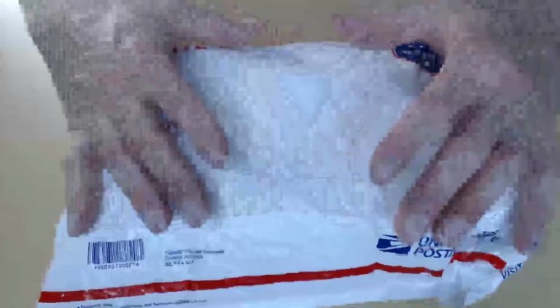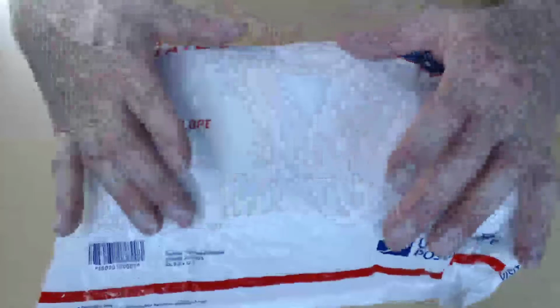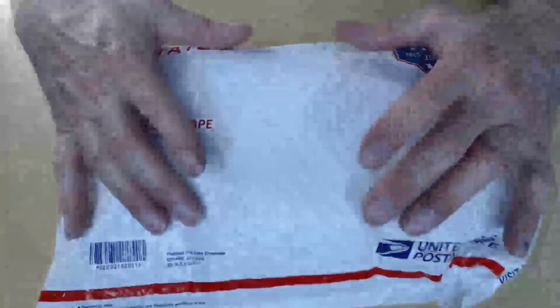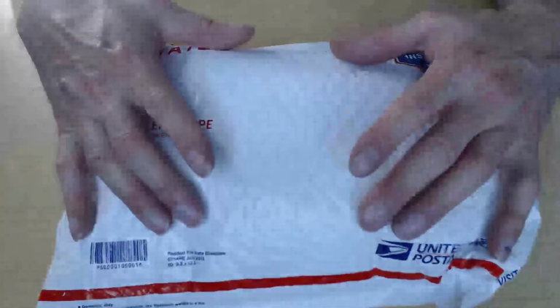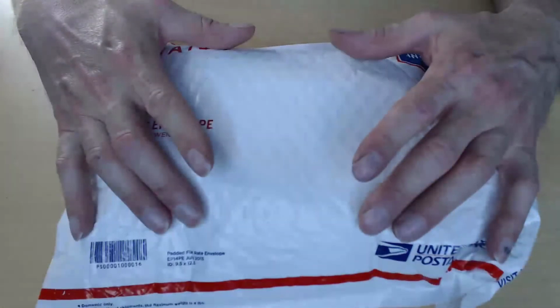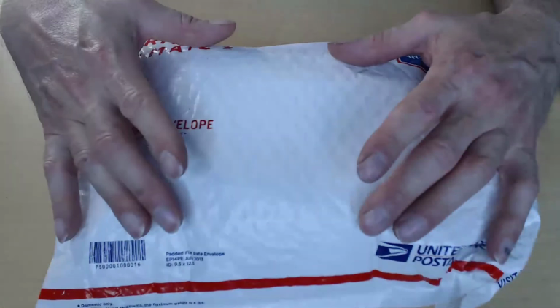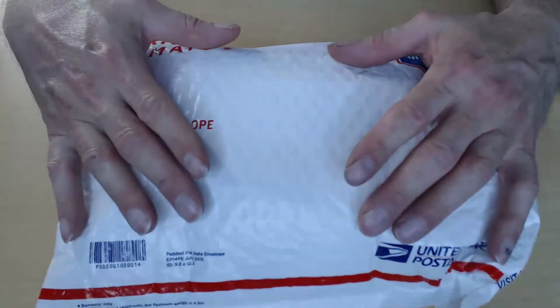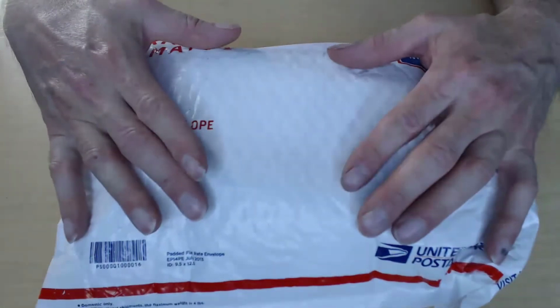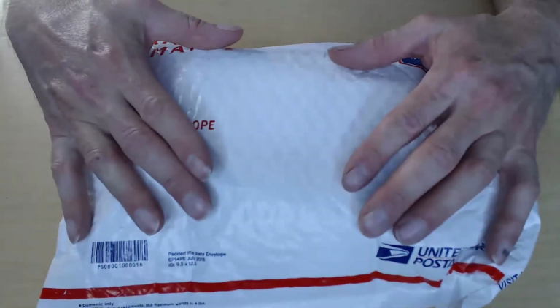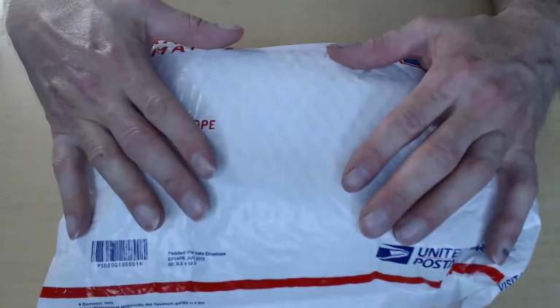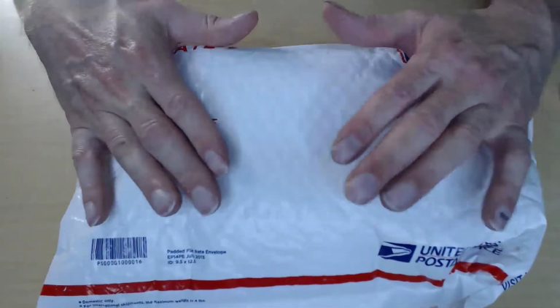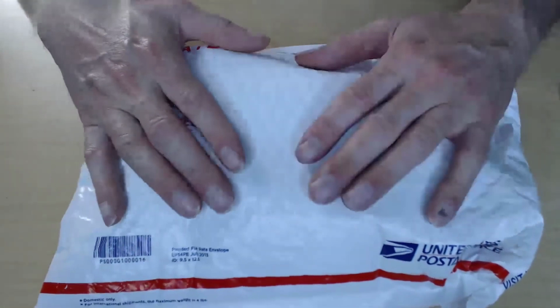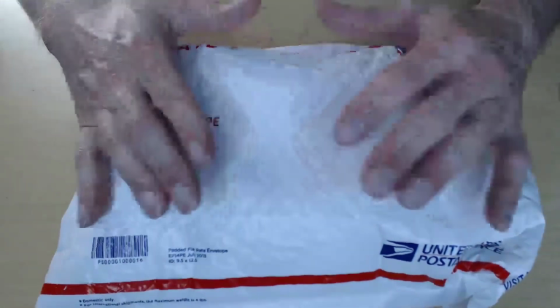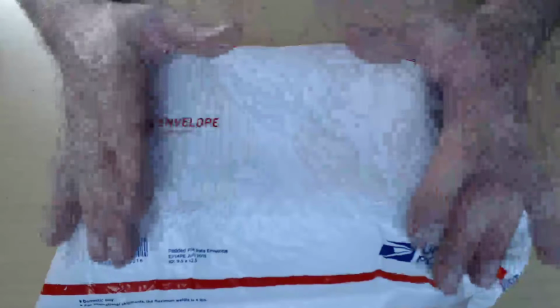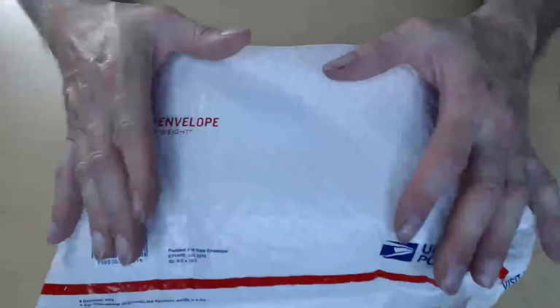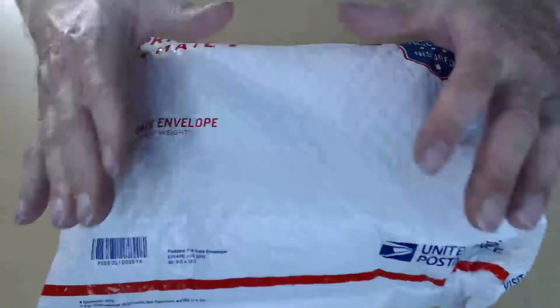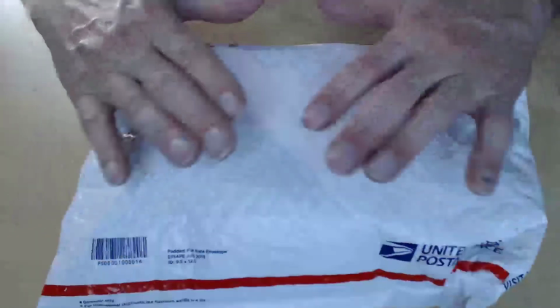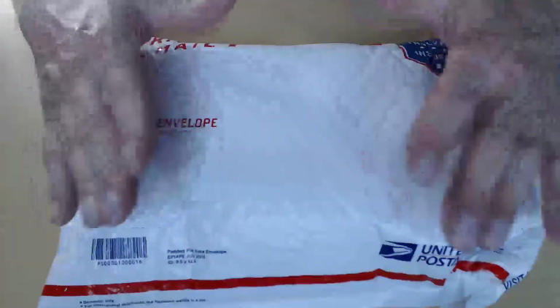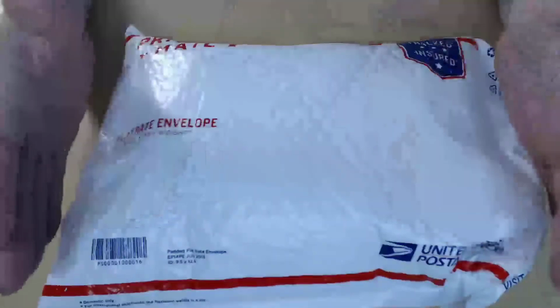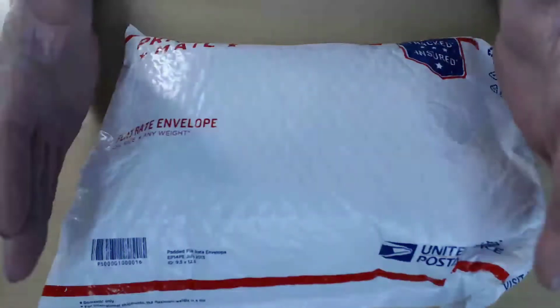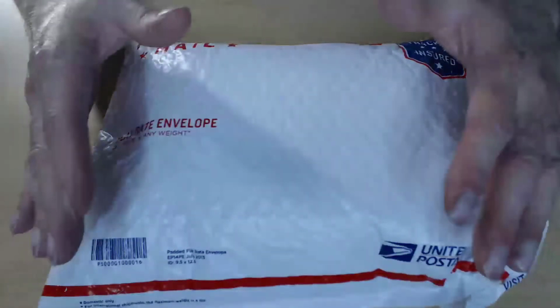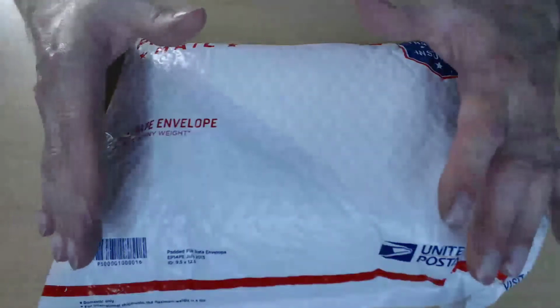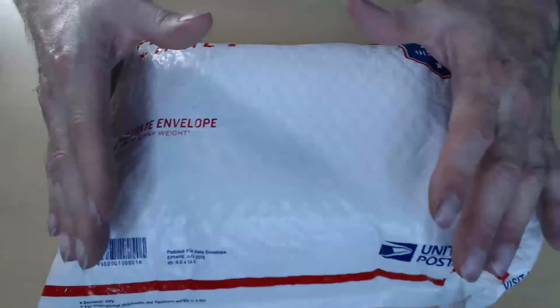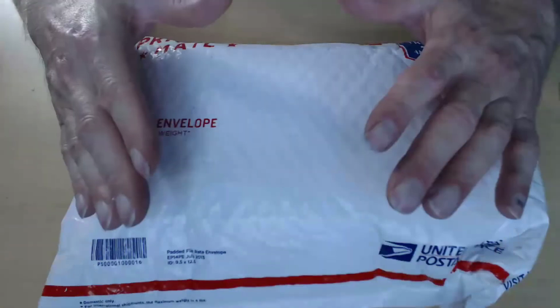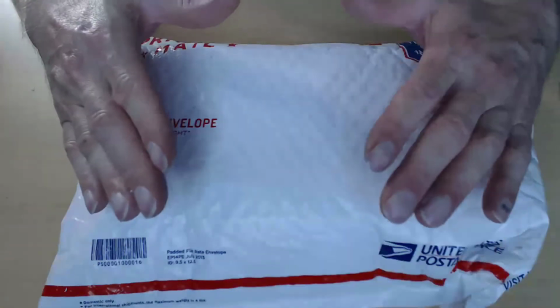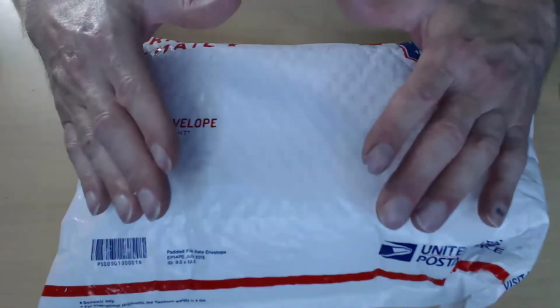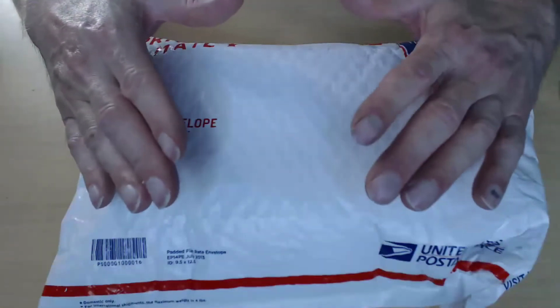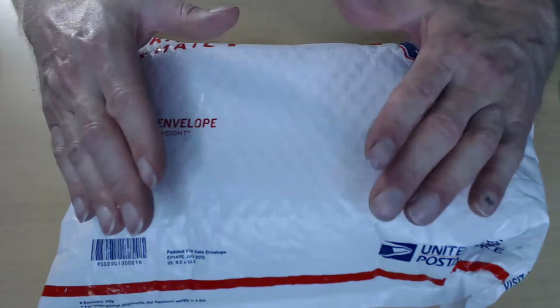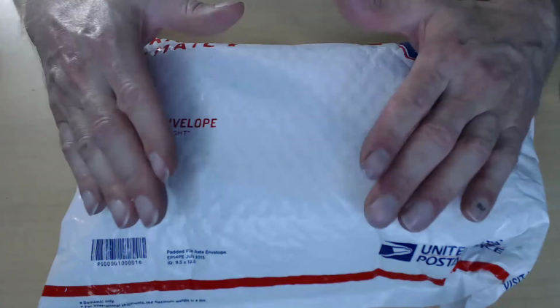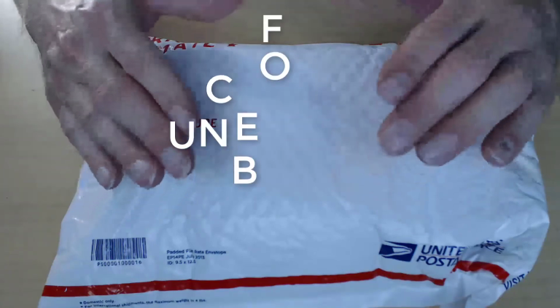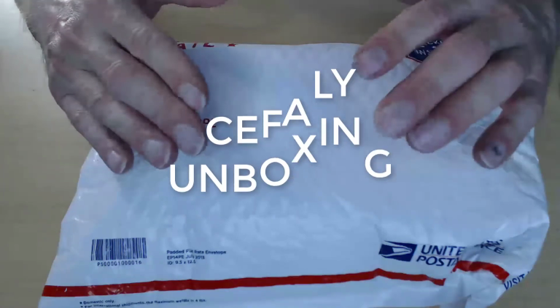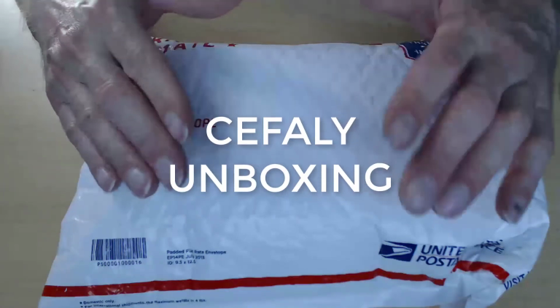Welcome to this edition of Dr. Krobe's Headache Vlog. I'm Dr. Krobe, headache expert, and on this edition we're going to do an unboxing of Cefaly.